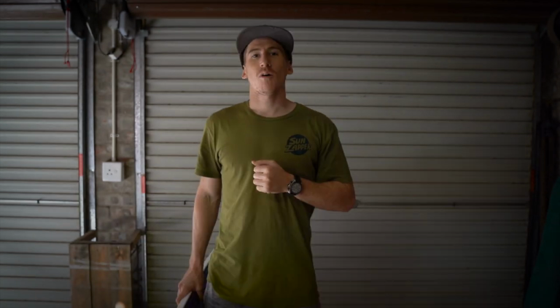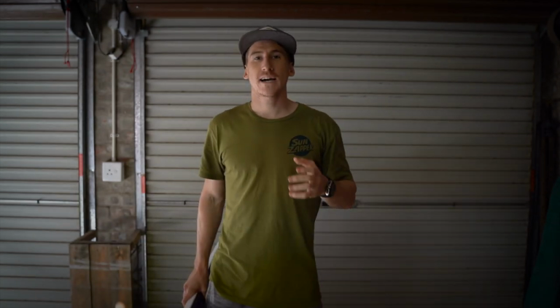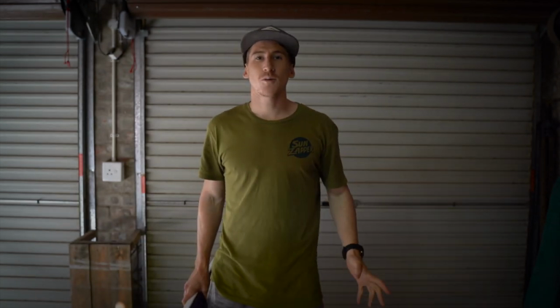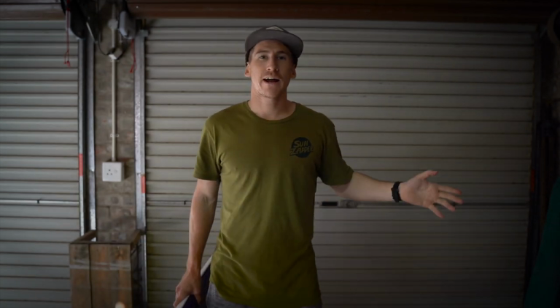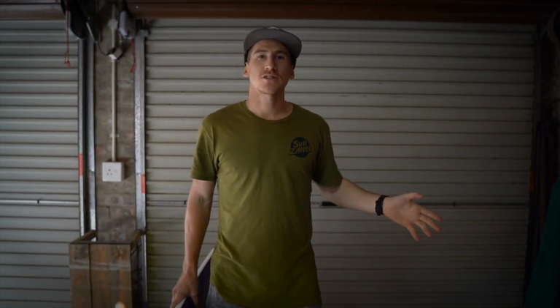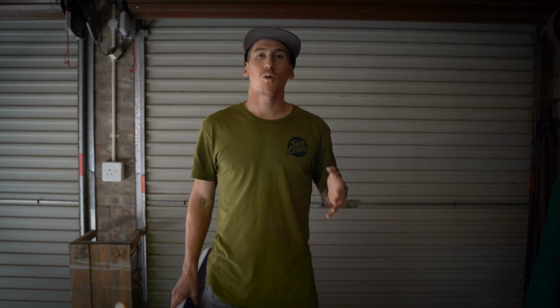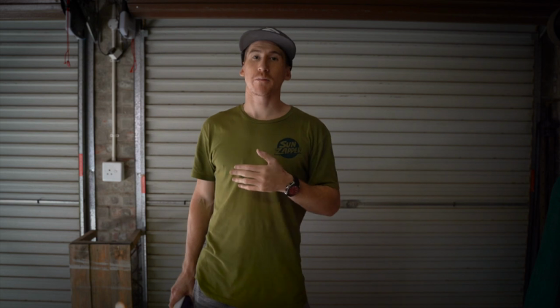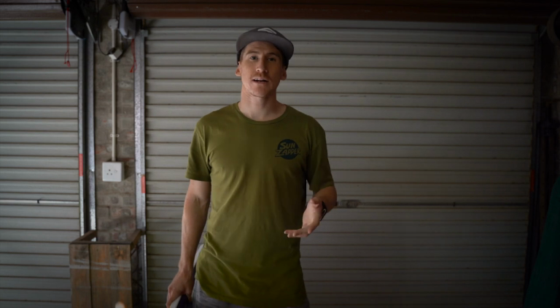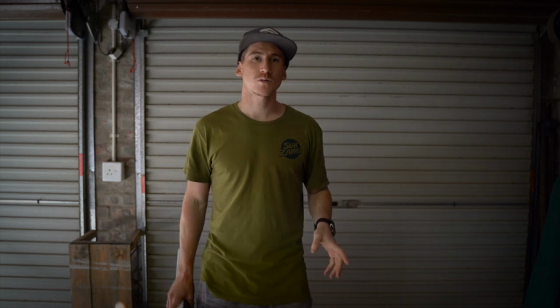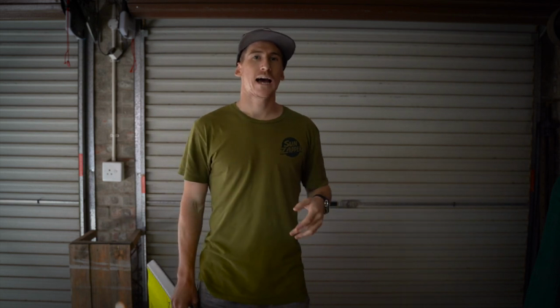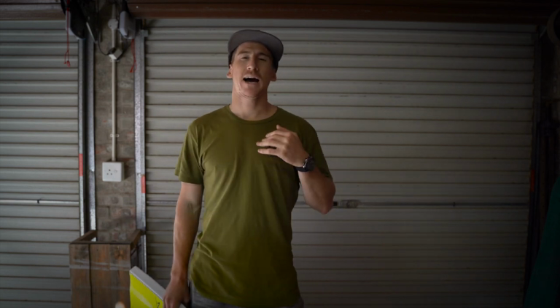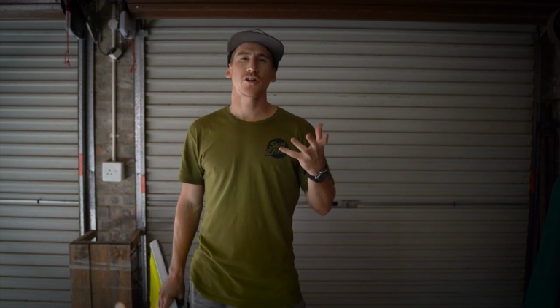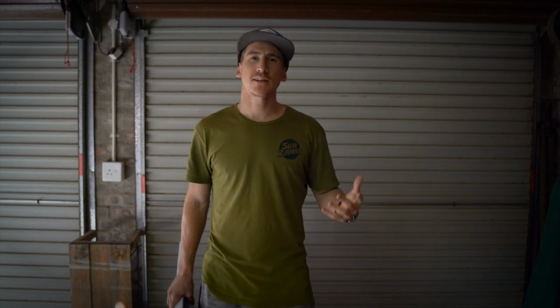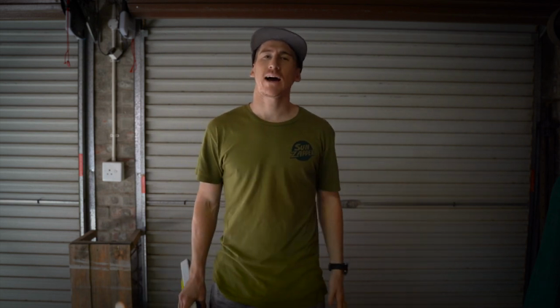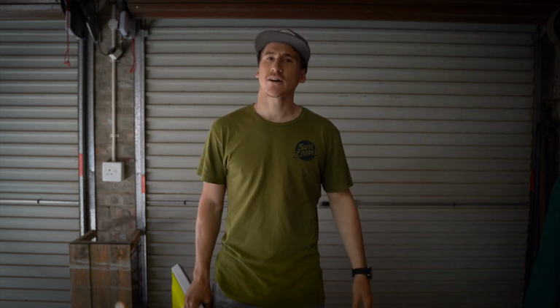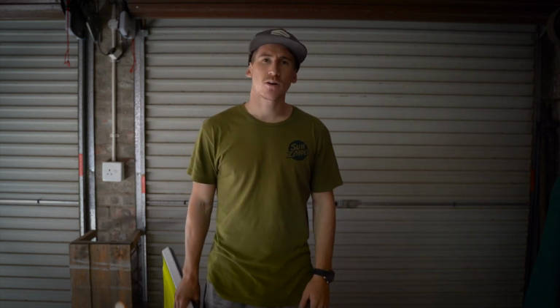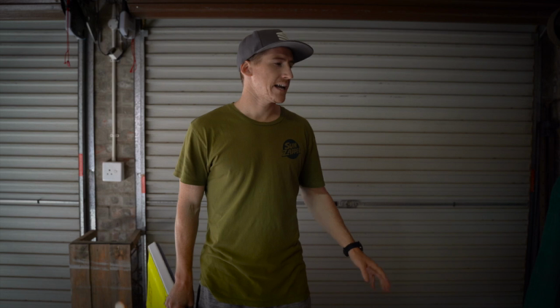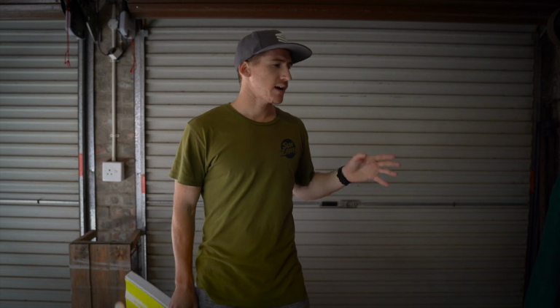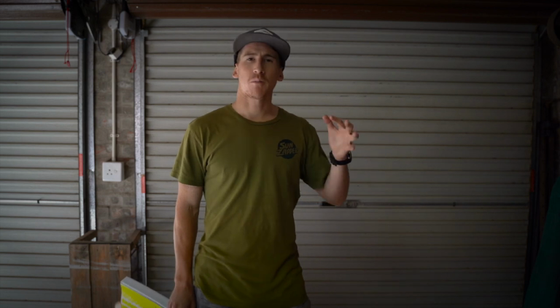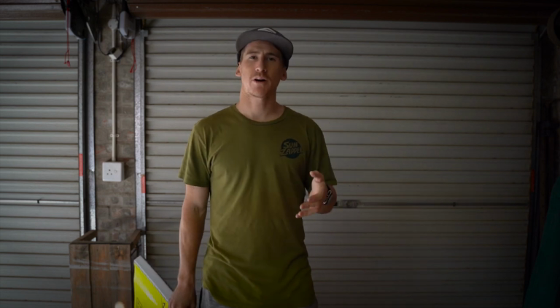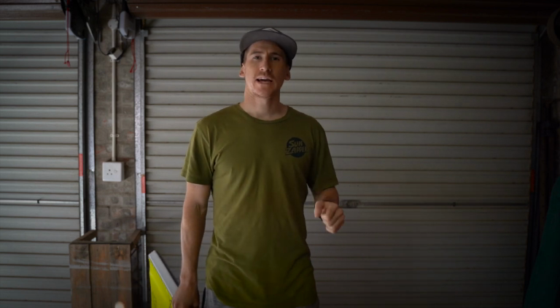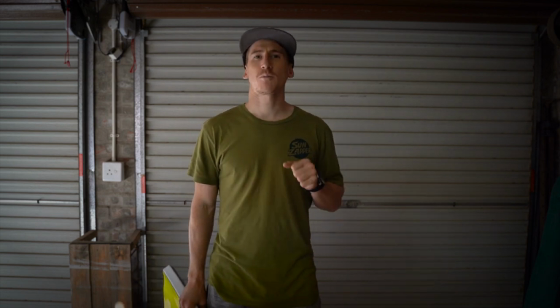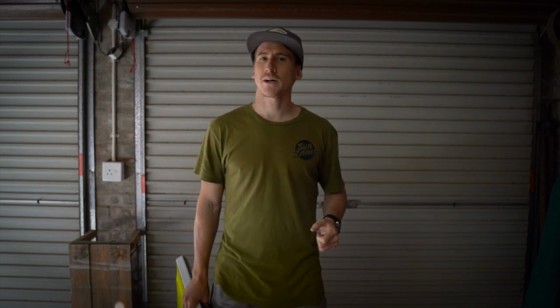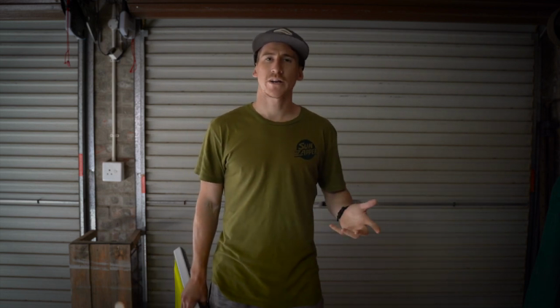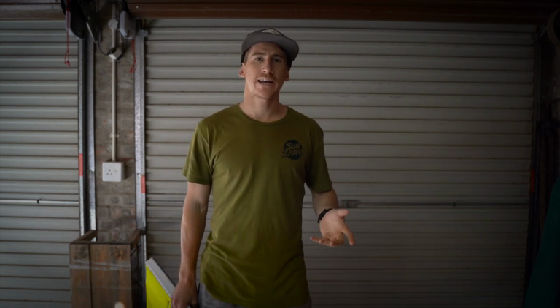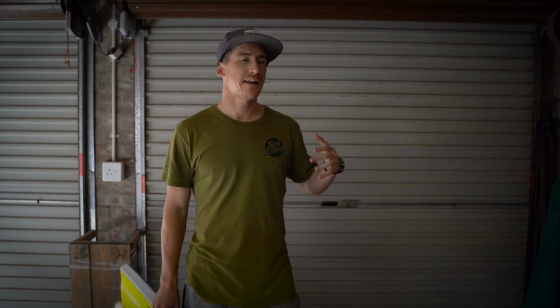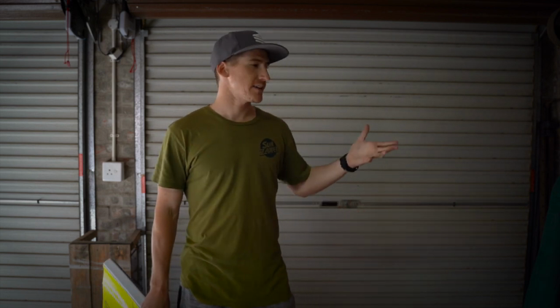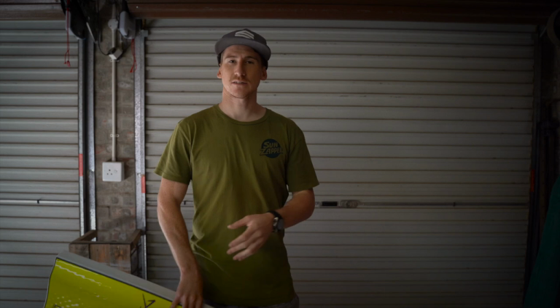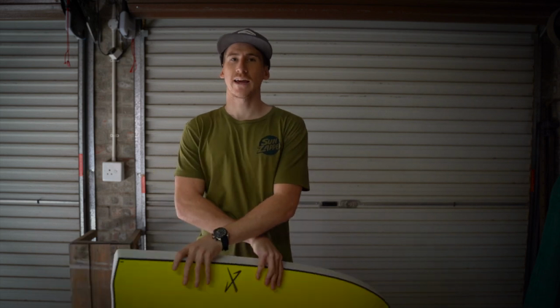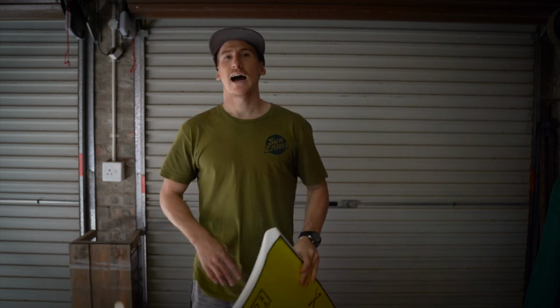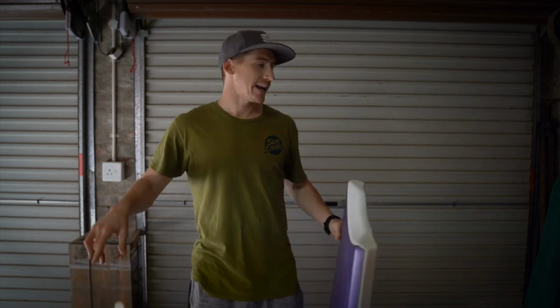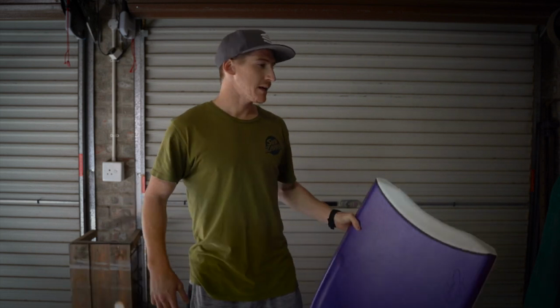All the custom boards in my range are all polypropylene cores. I don't really enjoy riding the NRG cores and I just find that the polypro is a lot more responsive when you're riding, and that is the reason why I am riding with PP.